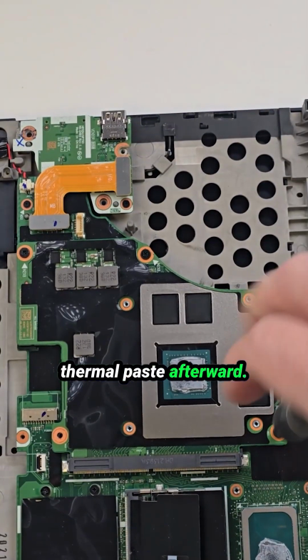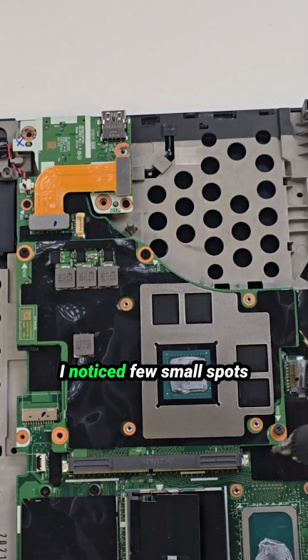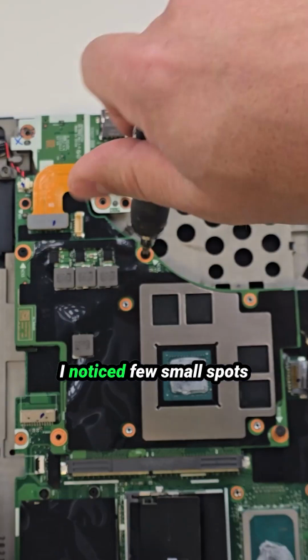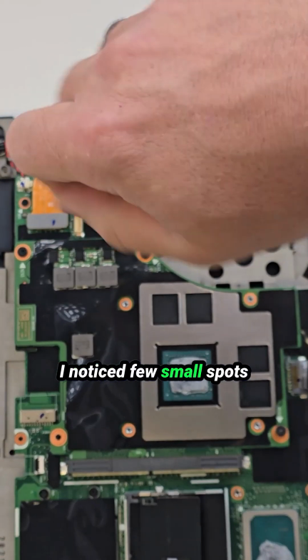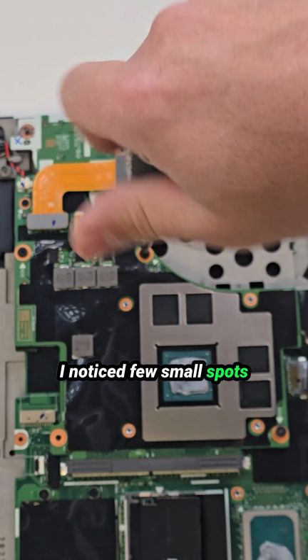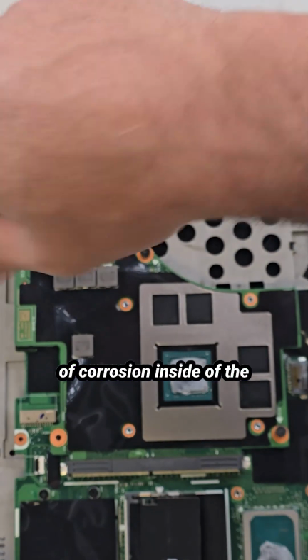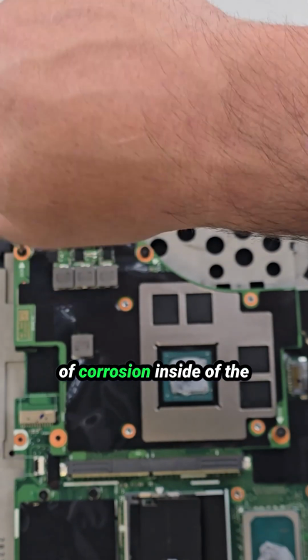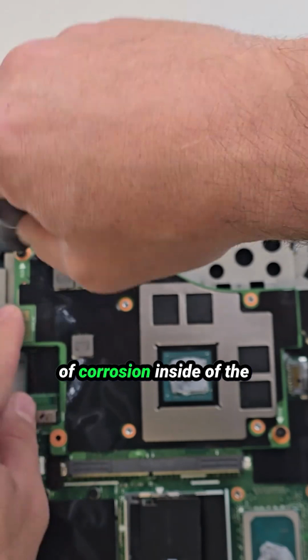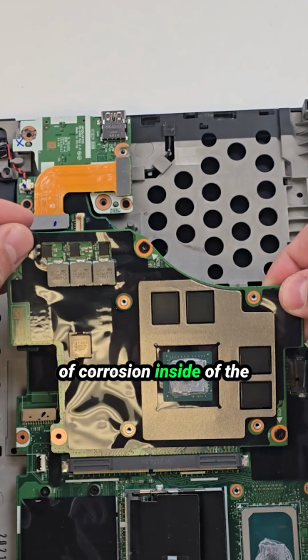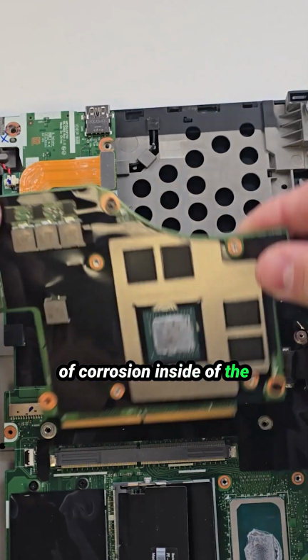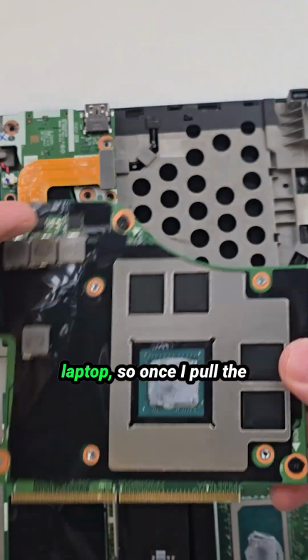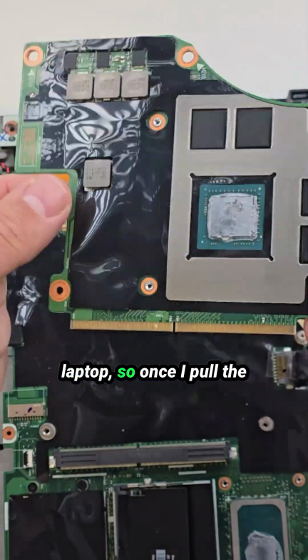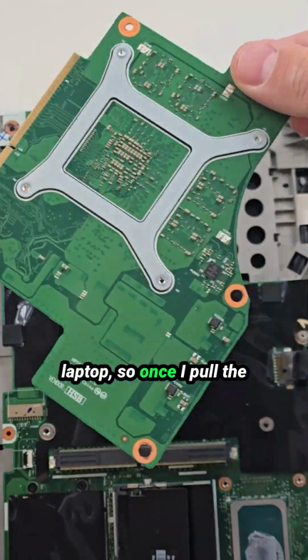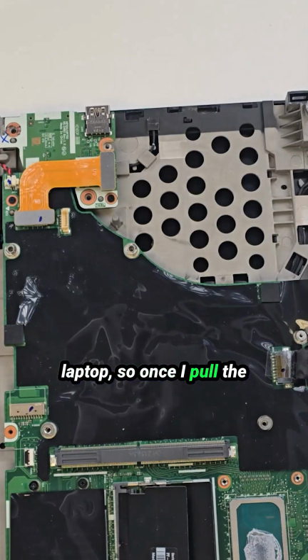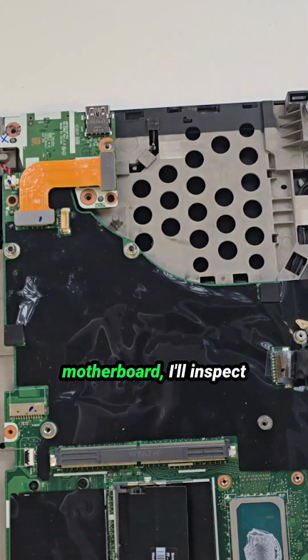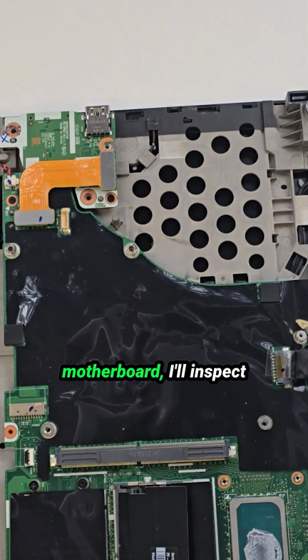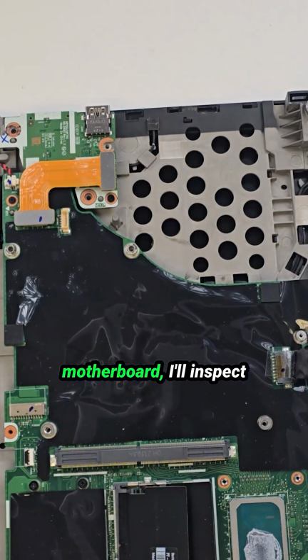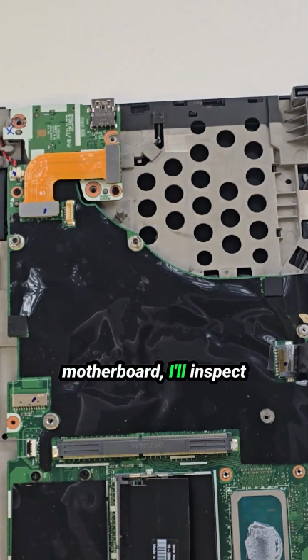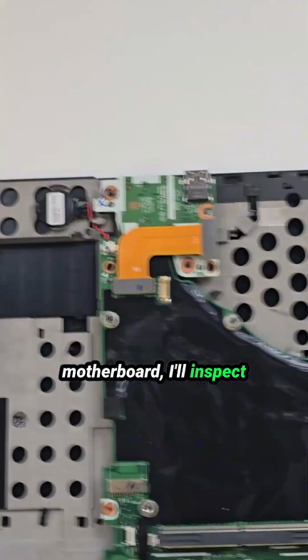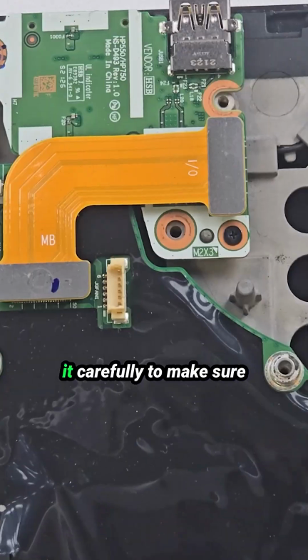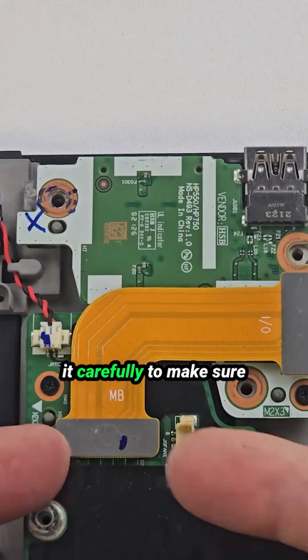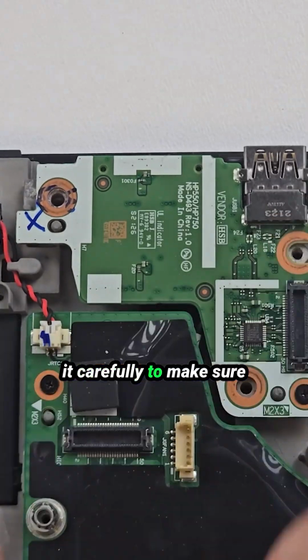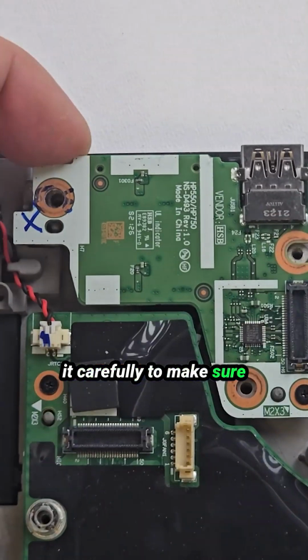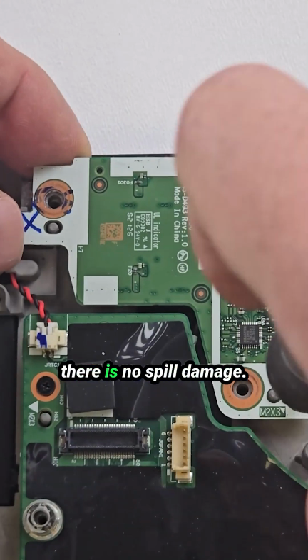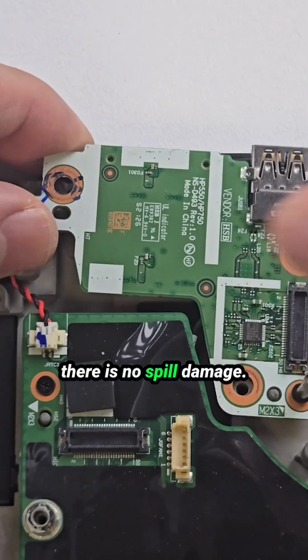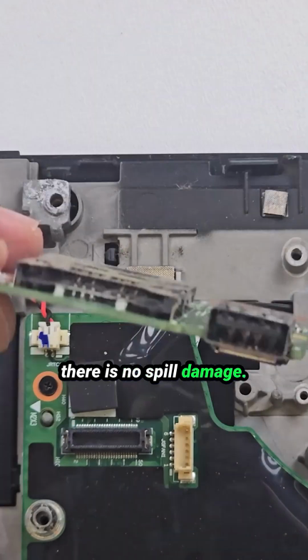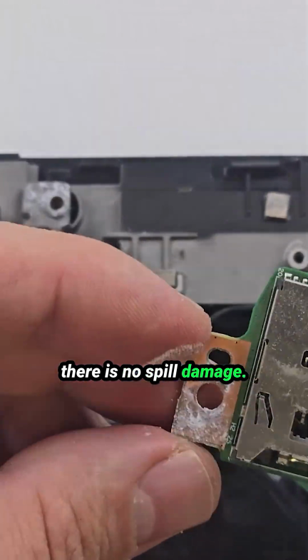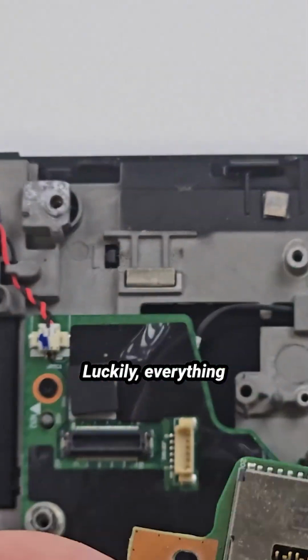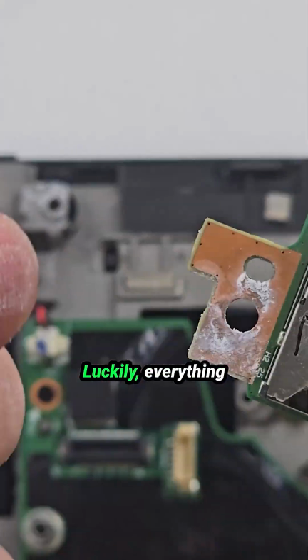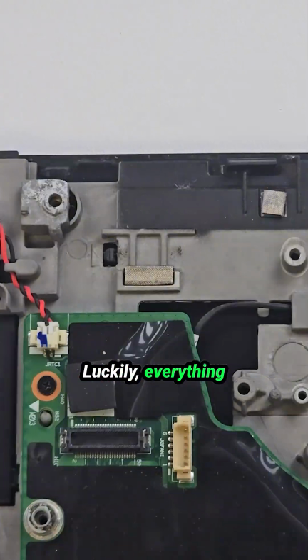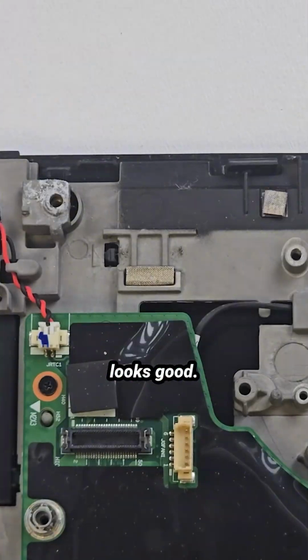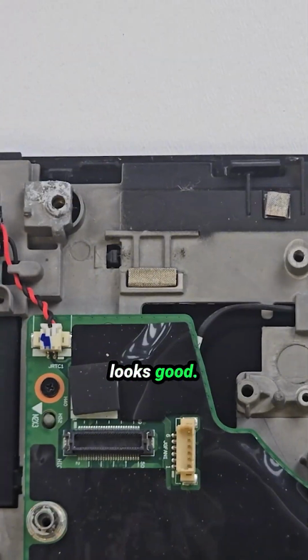I noticed a few small spots of corrosion inside the laptop, so once I pulled the motherboard, I inspected it carefully to make sure there was no spill damage. Luckily, everything looks good.